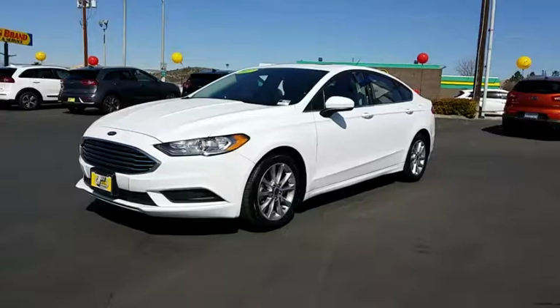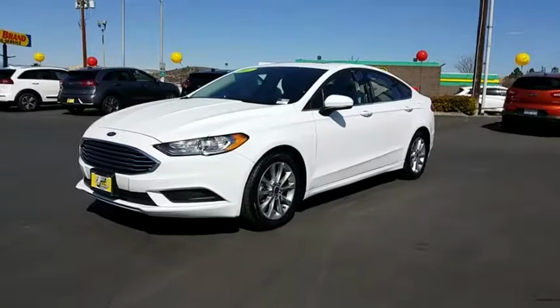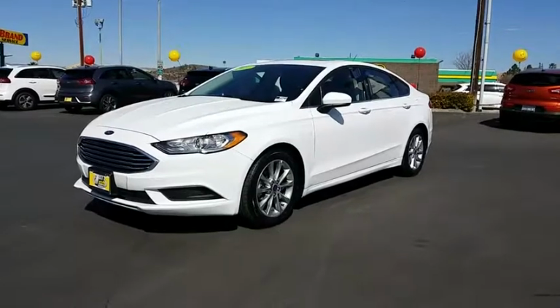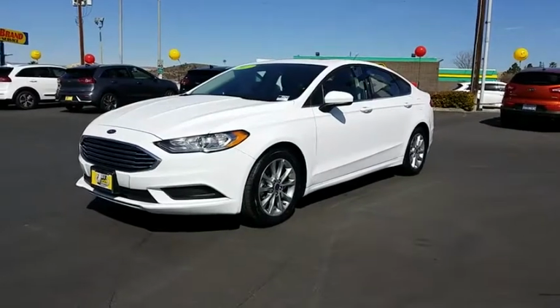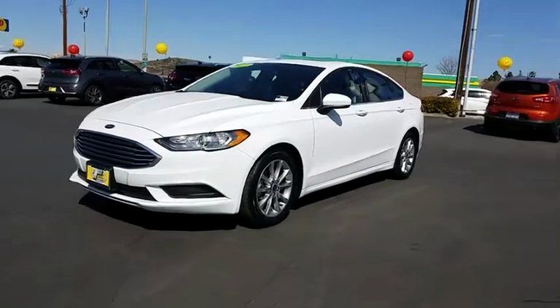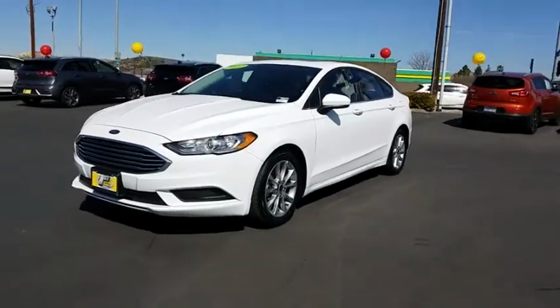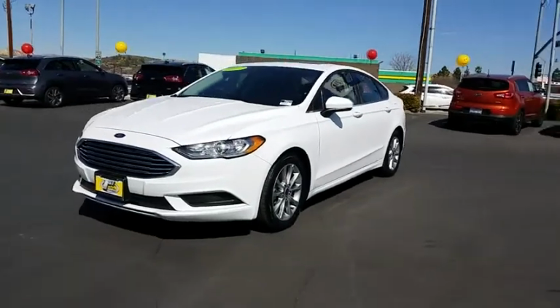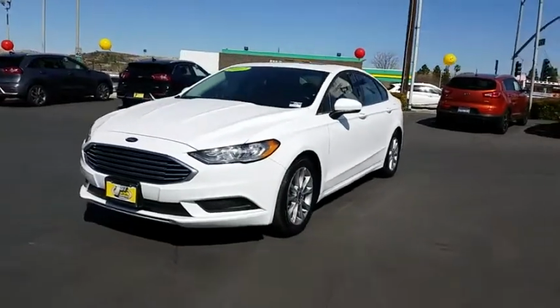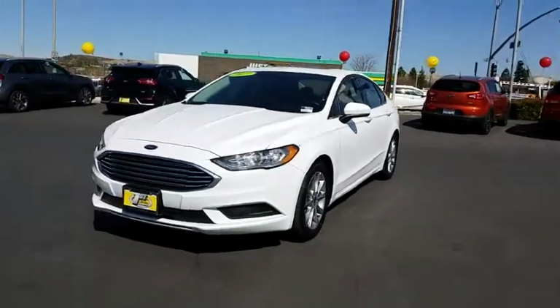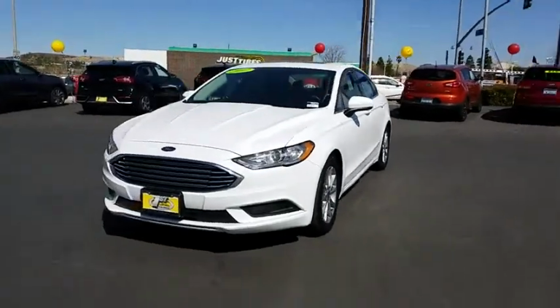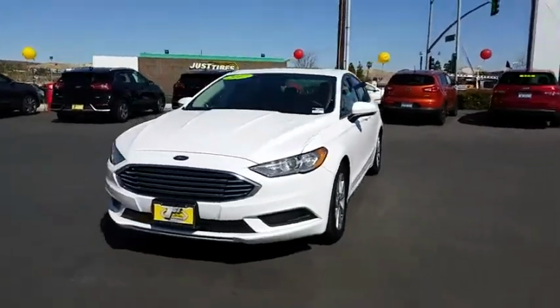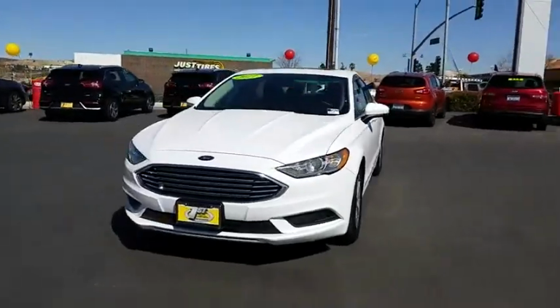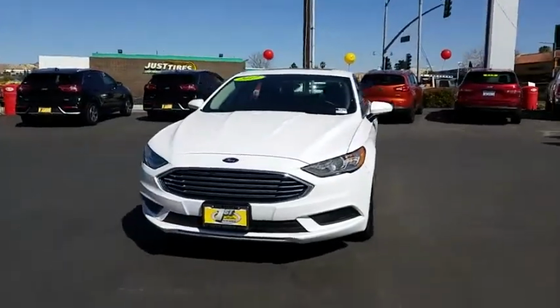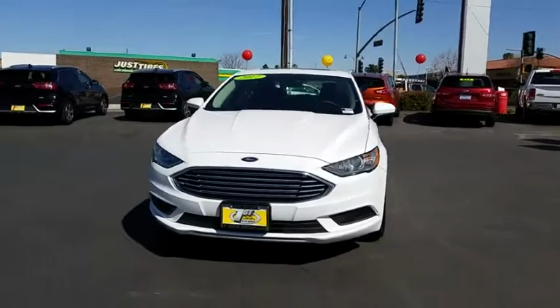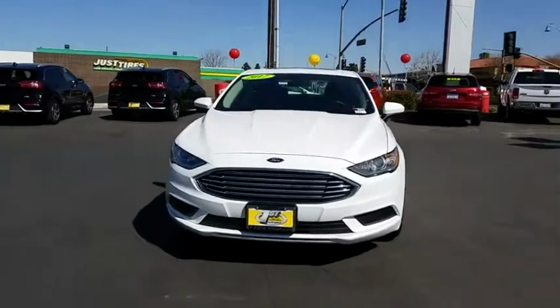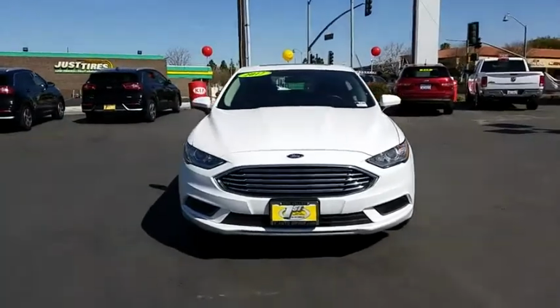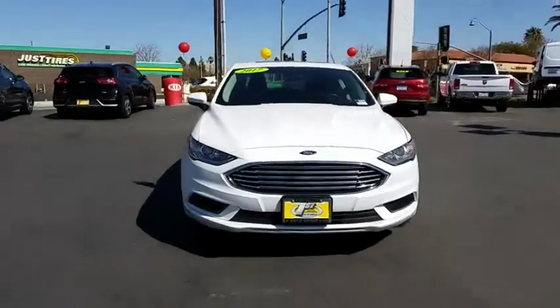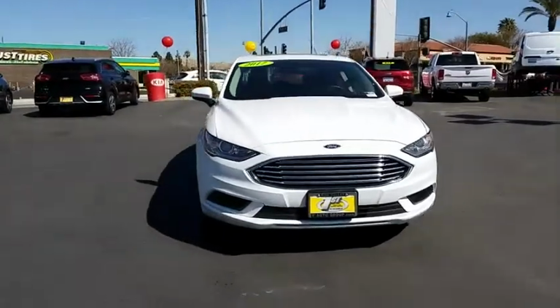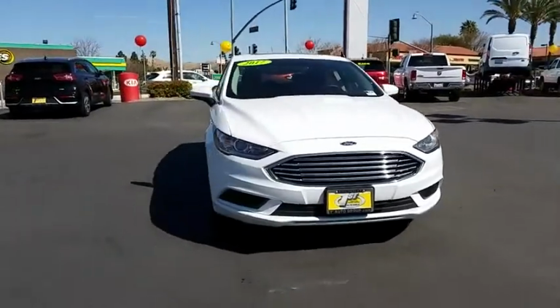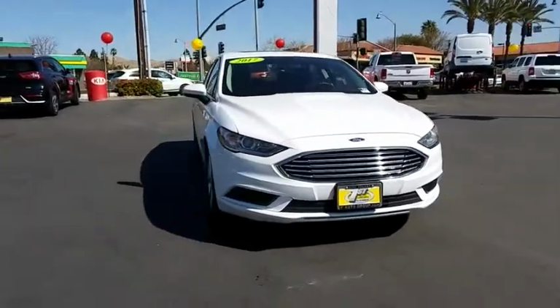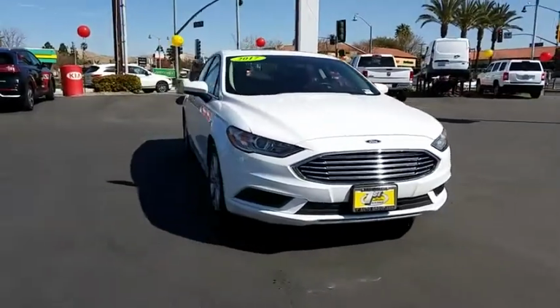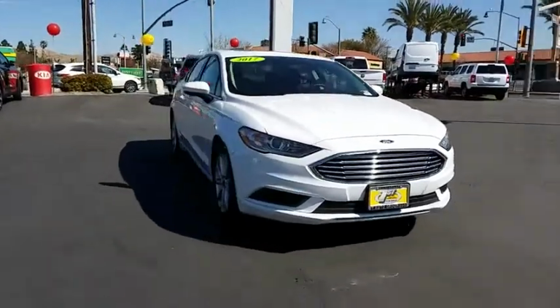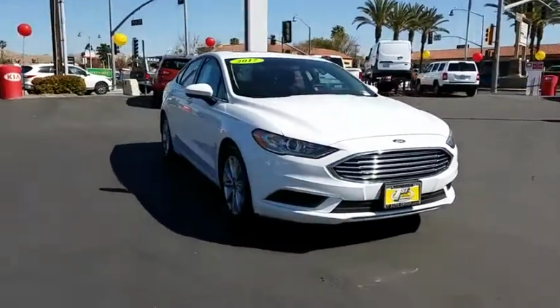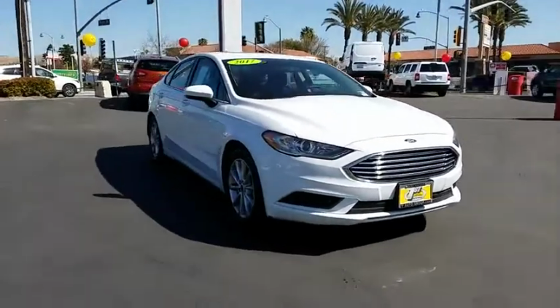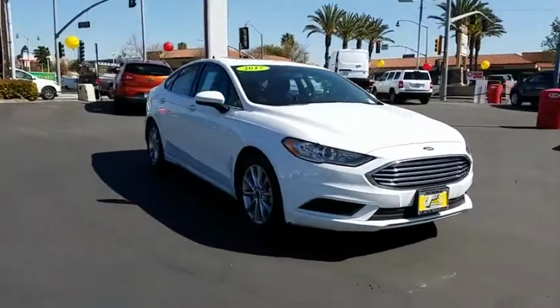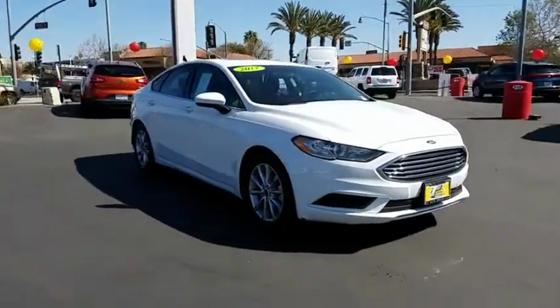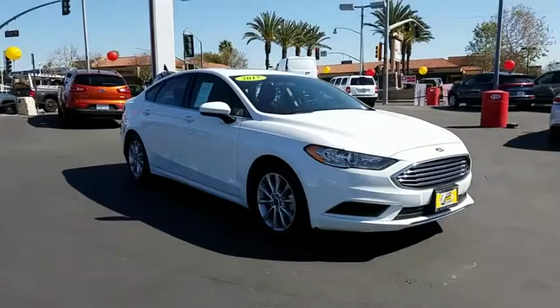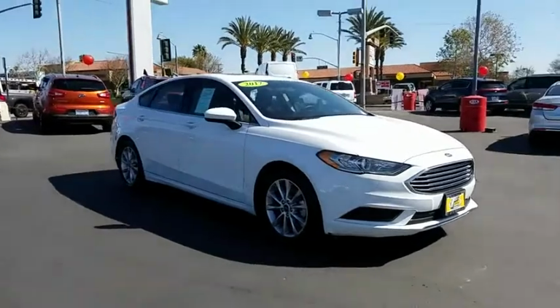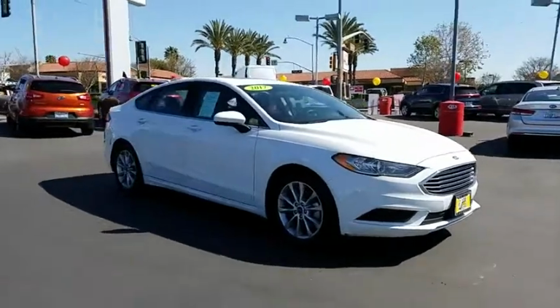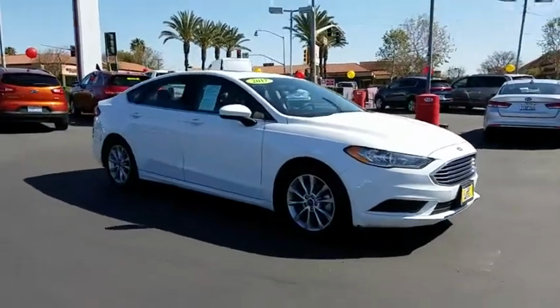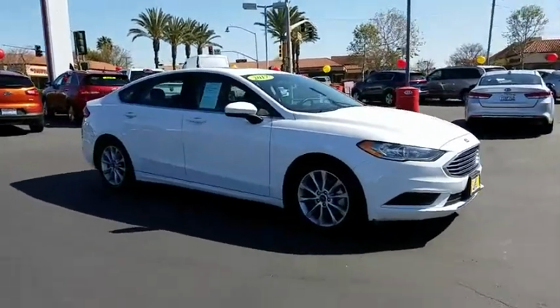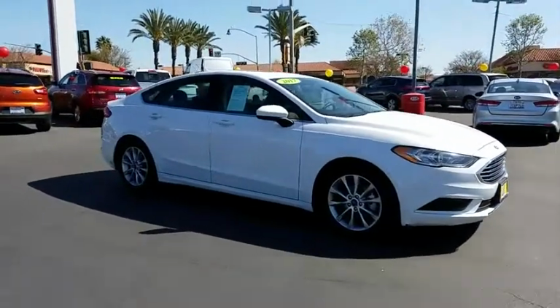The 2017 Ford Fusion. You can have both impressive power and great economy in a Fusion. This vehicle has less than 45,000 miles. Here are some of this vehicle's great options.